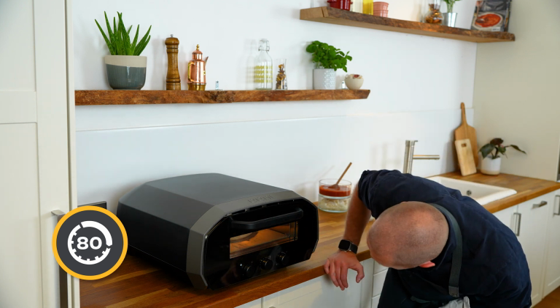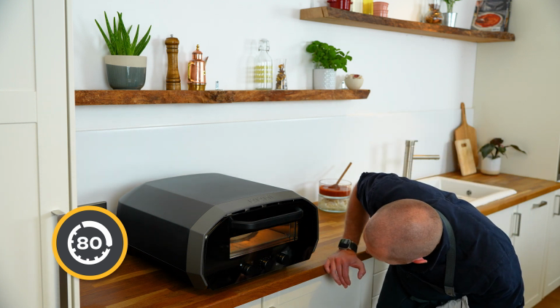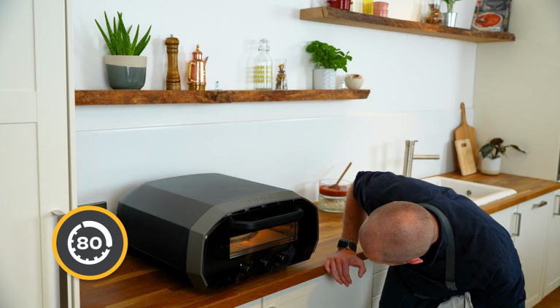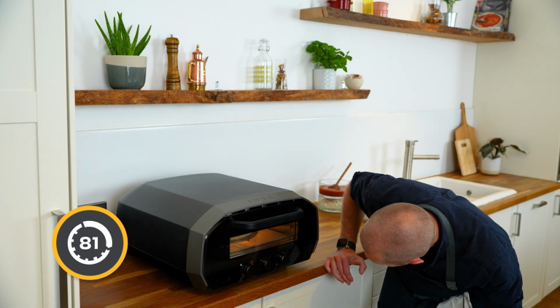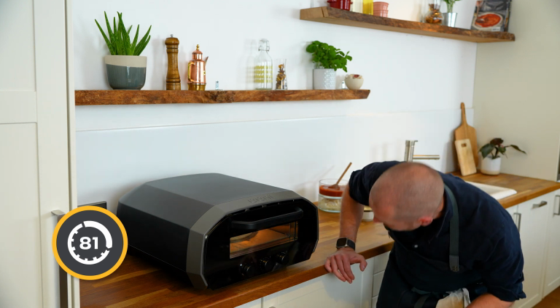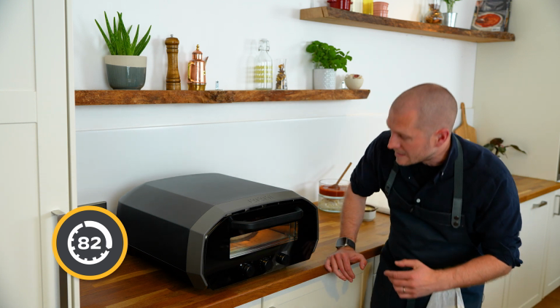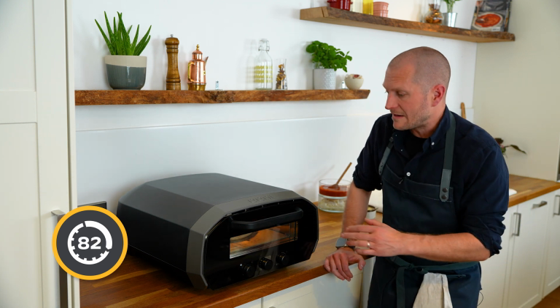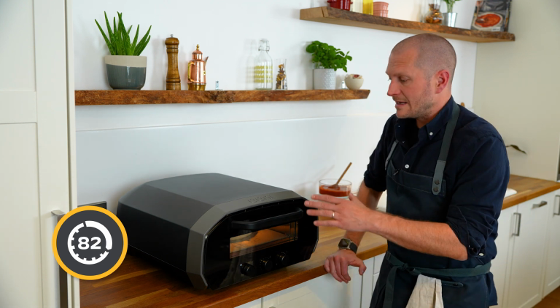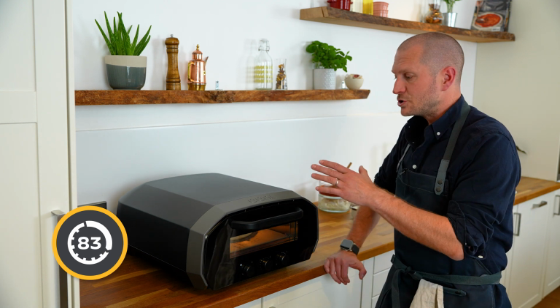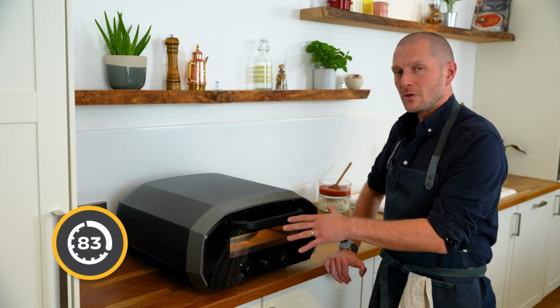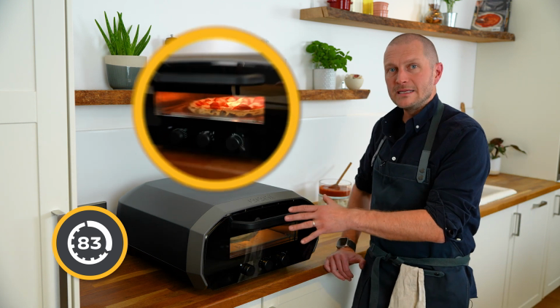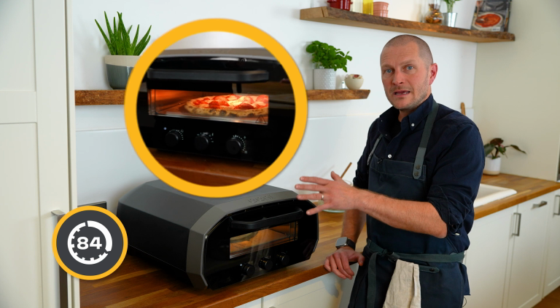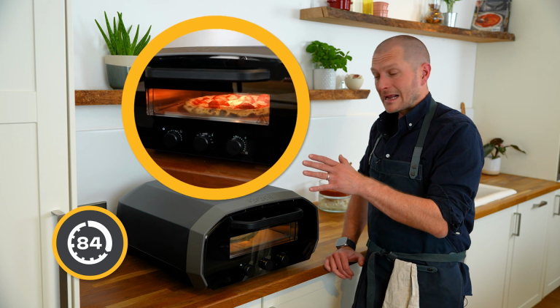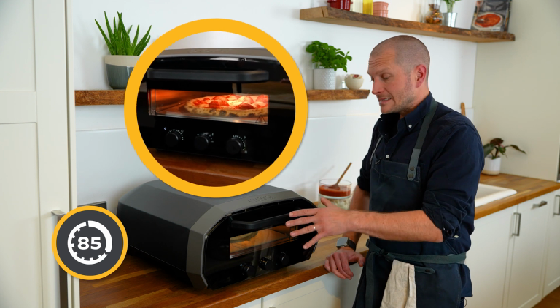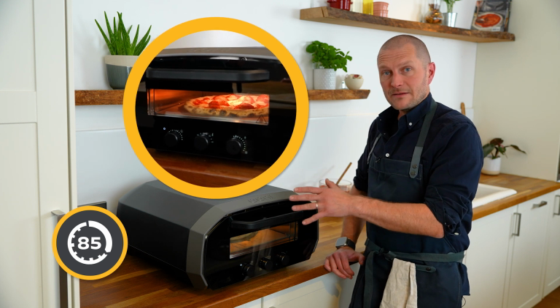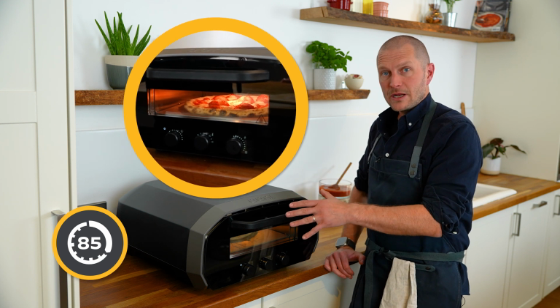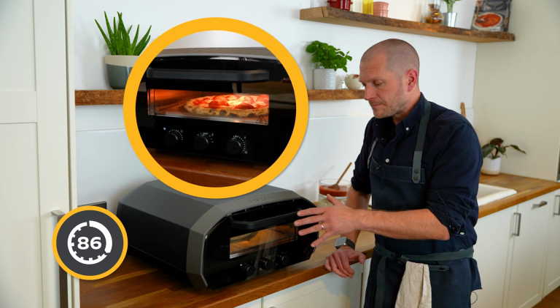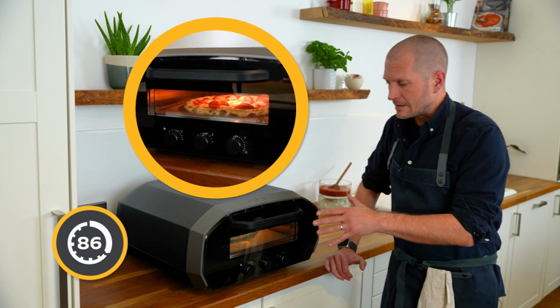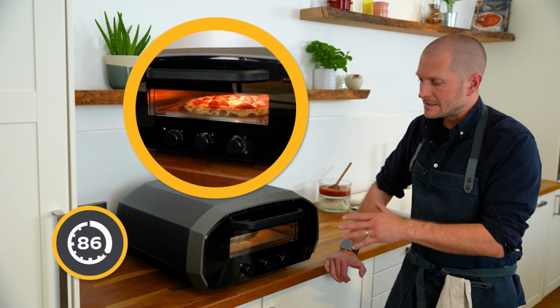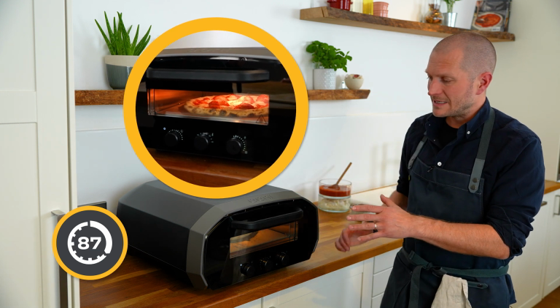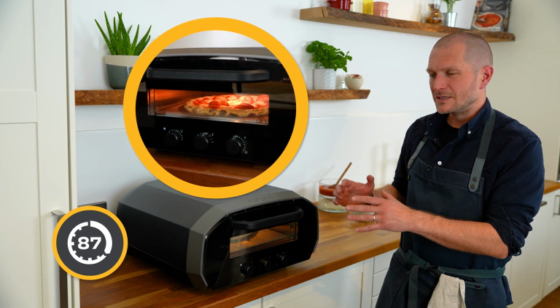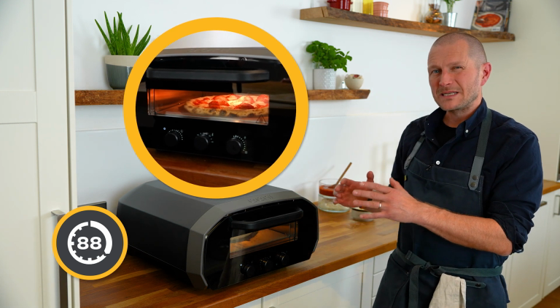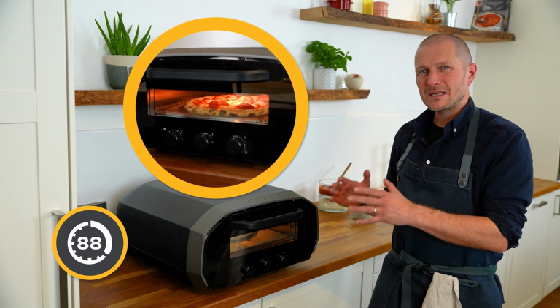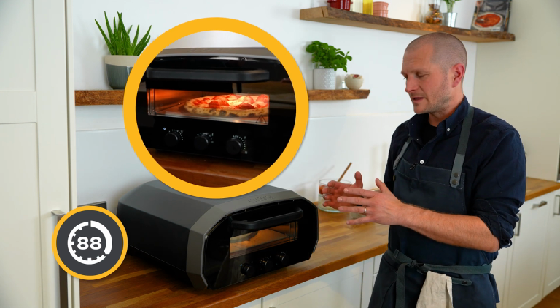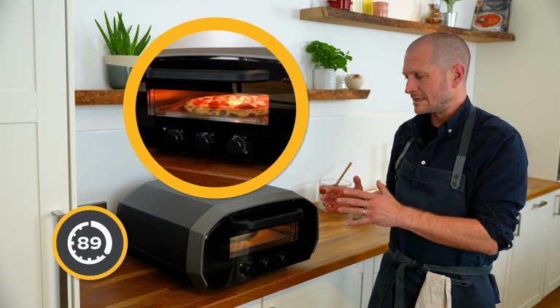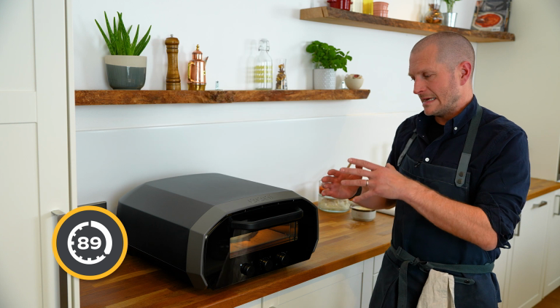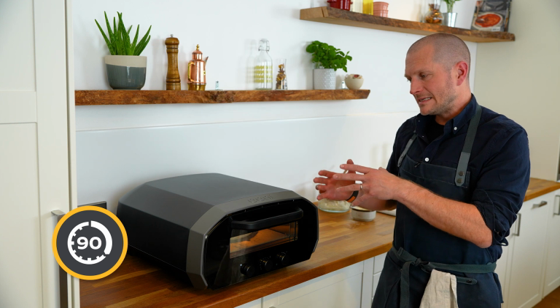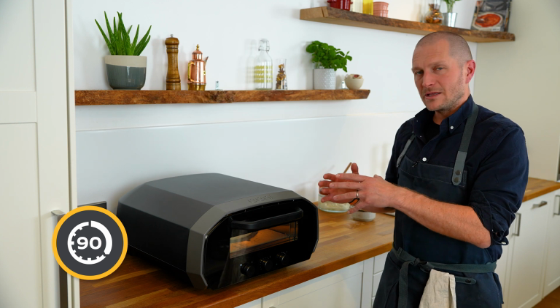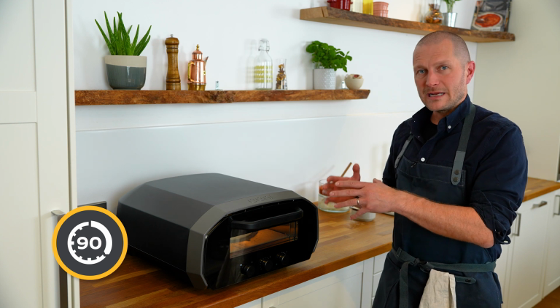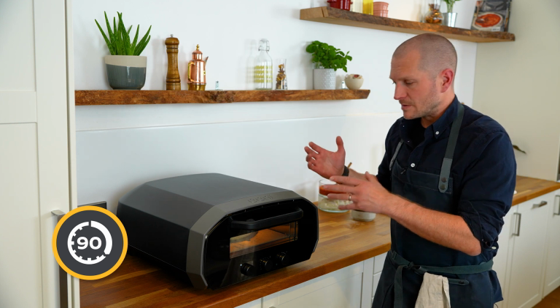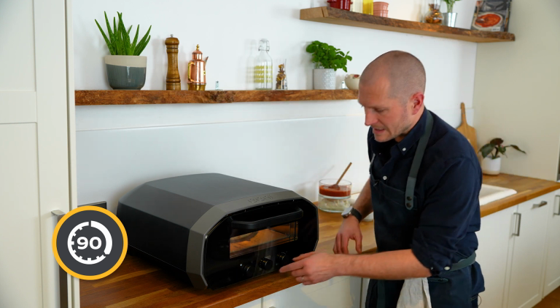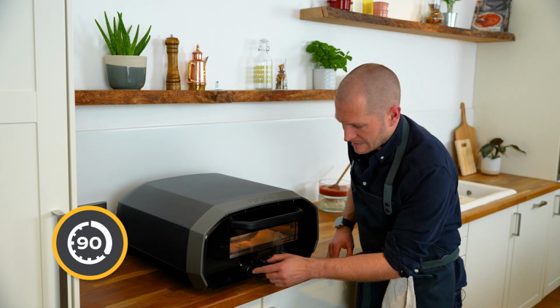Let's have a look. Pizza's looking great. We have a triple-paned glass in the front here, designed to keep as much of the heat inside the oven as possible. And that's our timer.